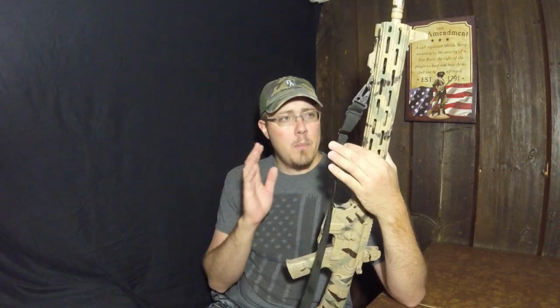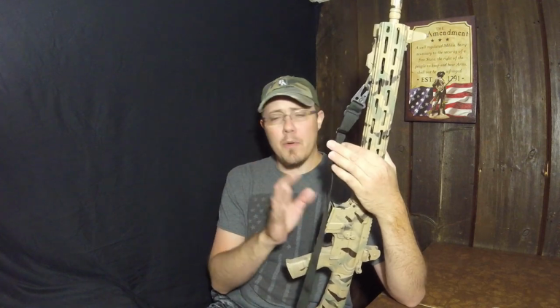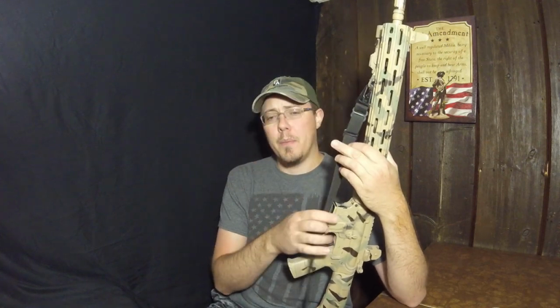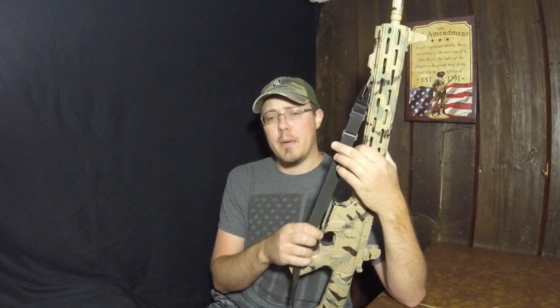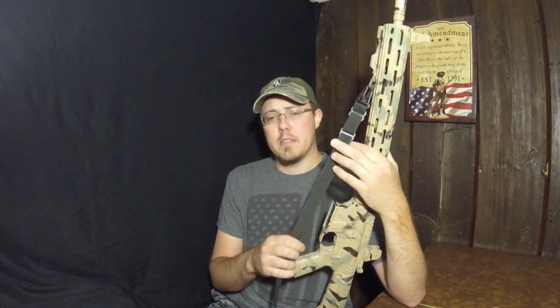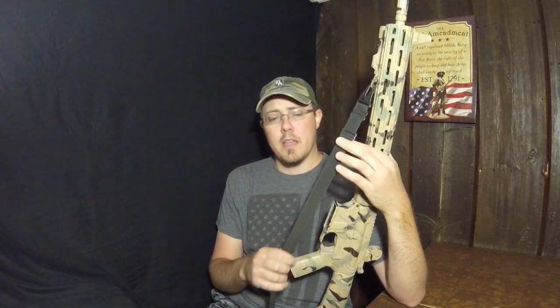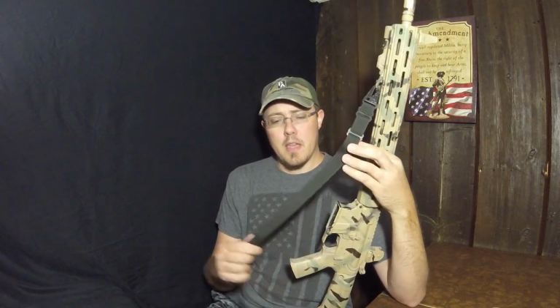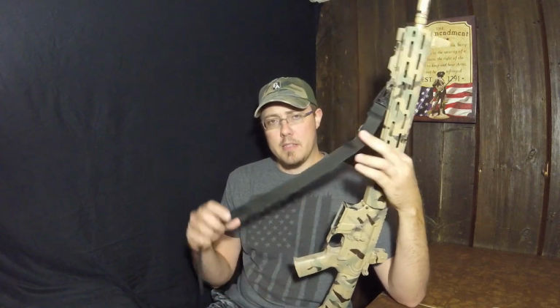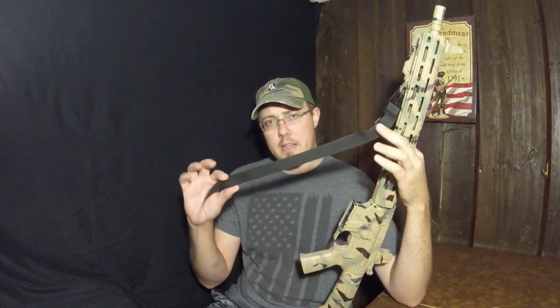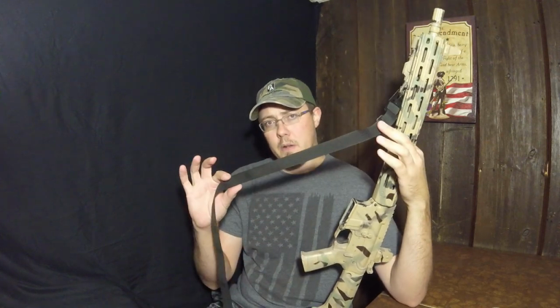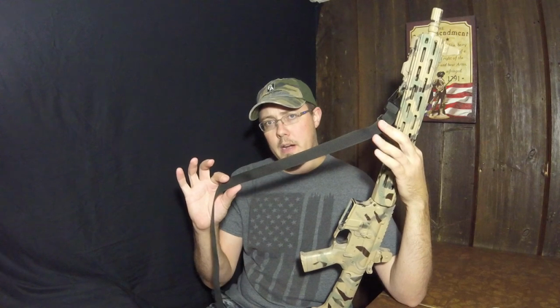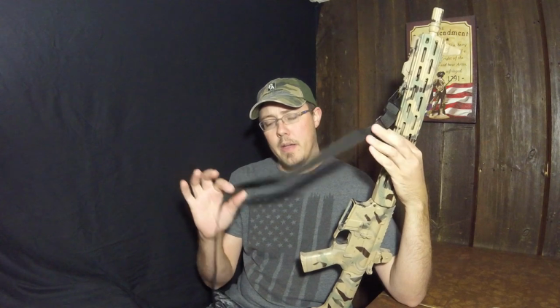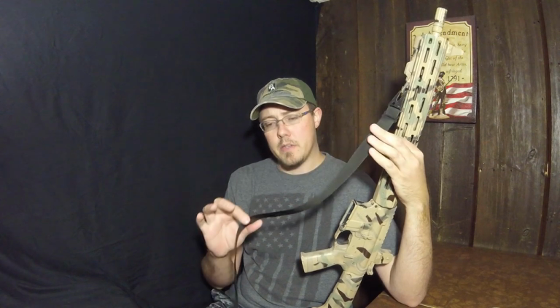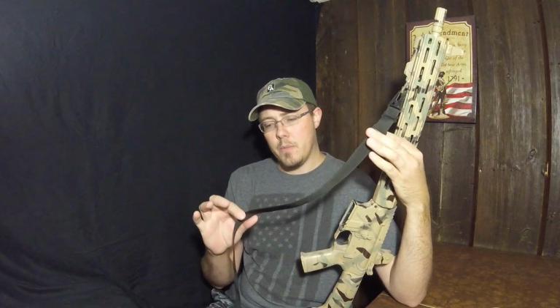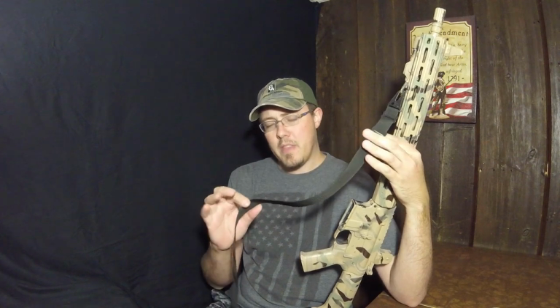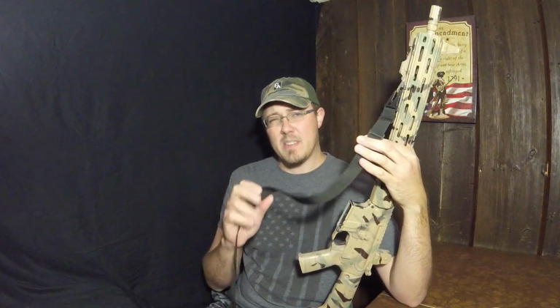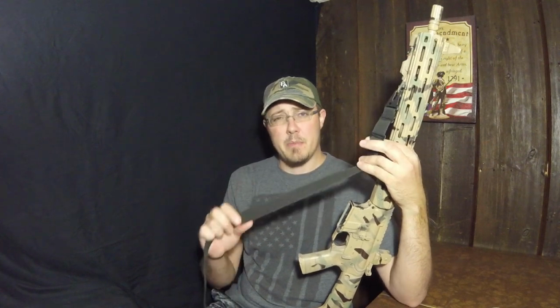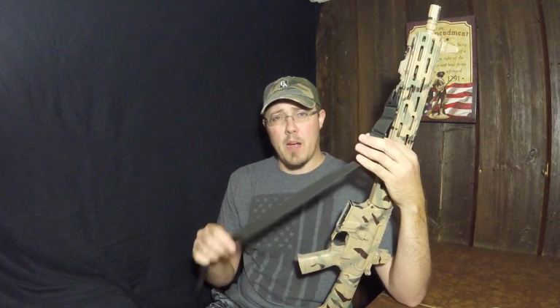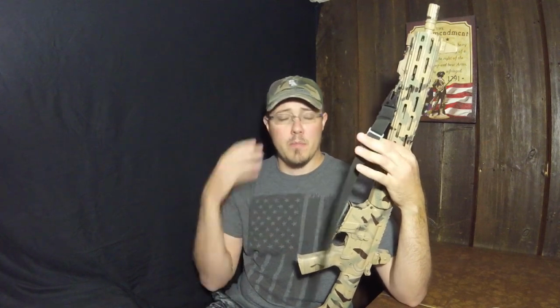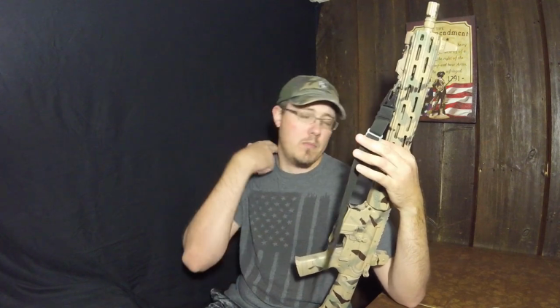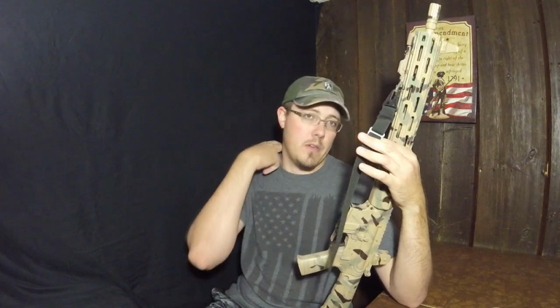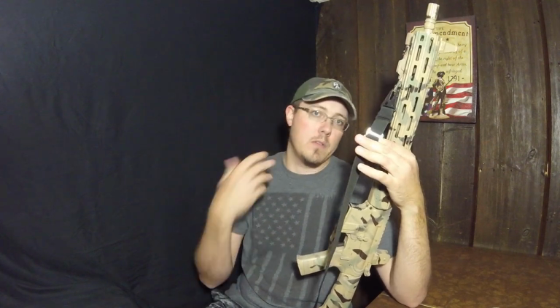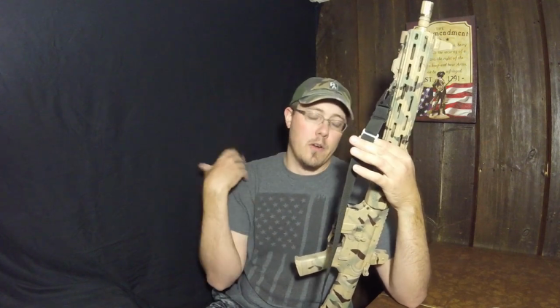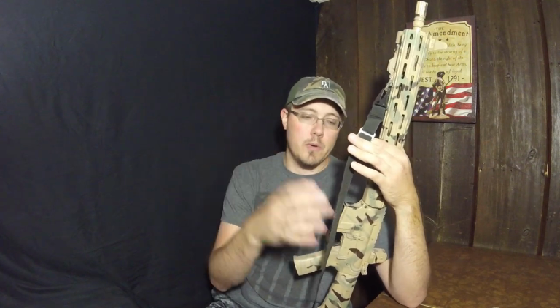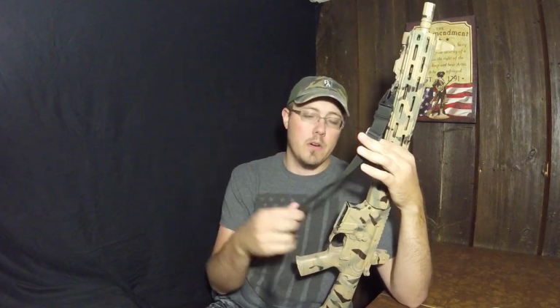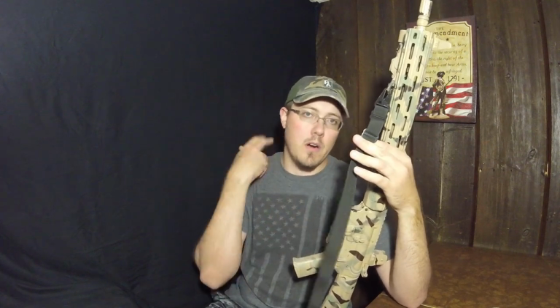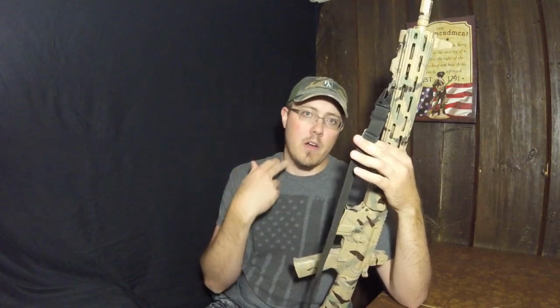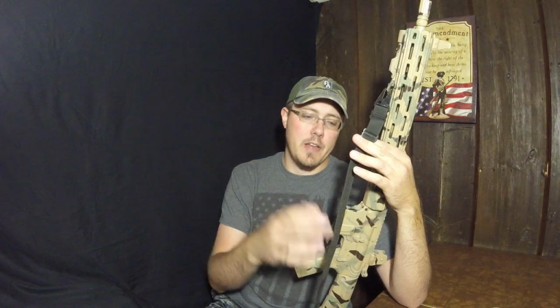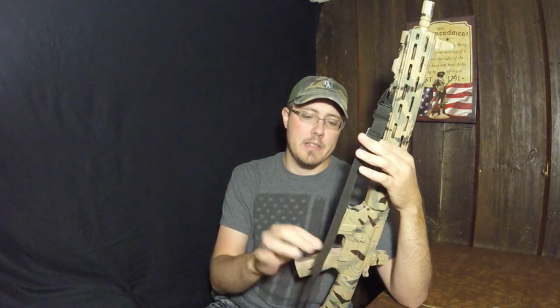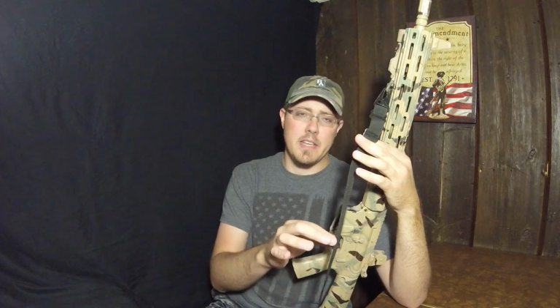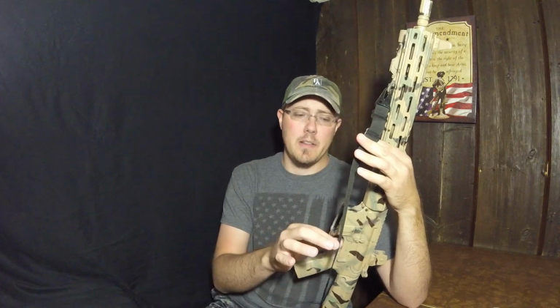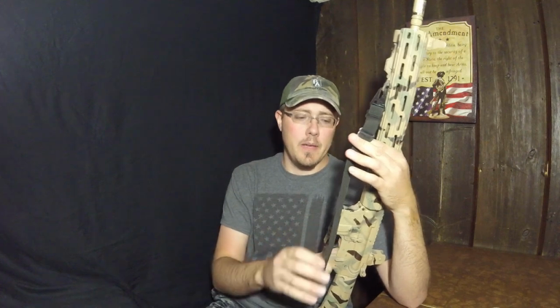My only real complaint about this sling is that it is a little narrow, and so that can sometimes be a problem if you carry it over your shoulder or across your neck as it digs in a little bit.